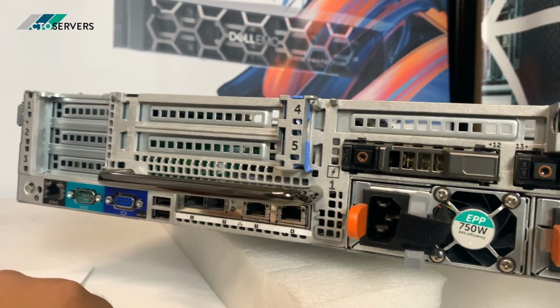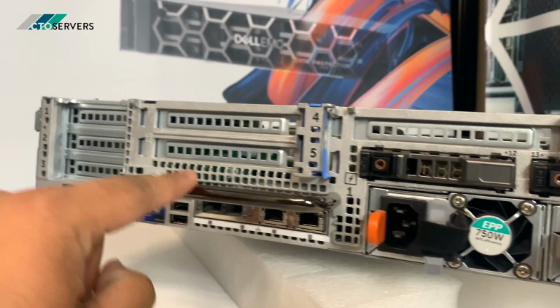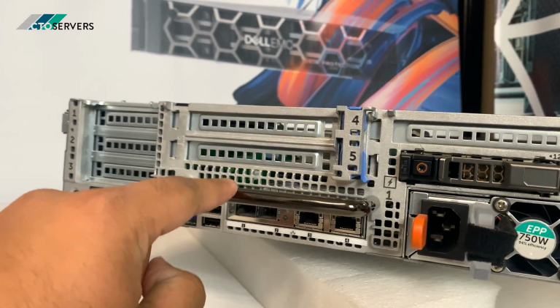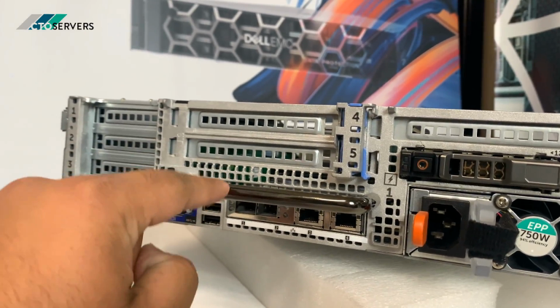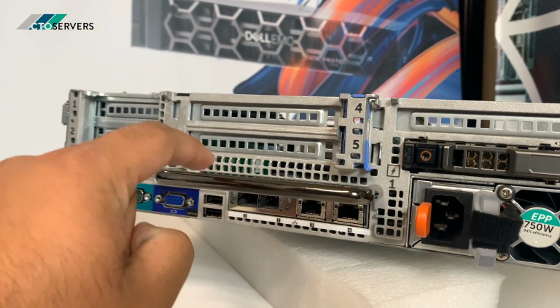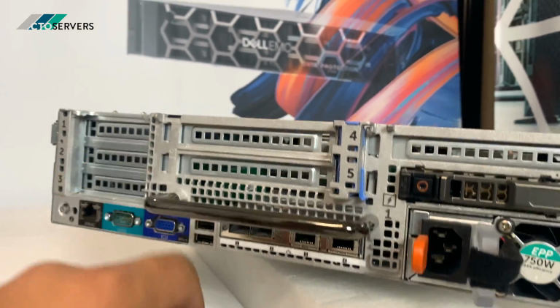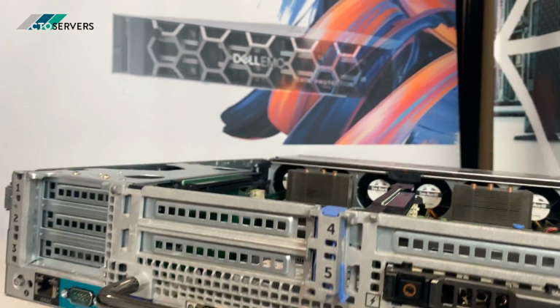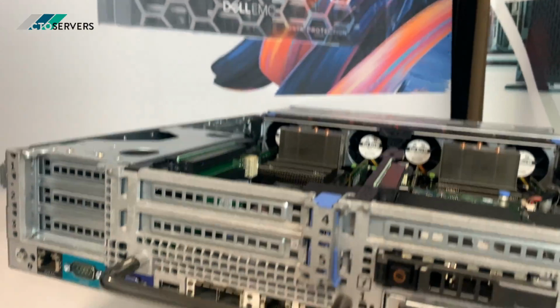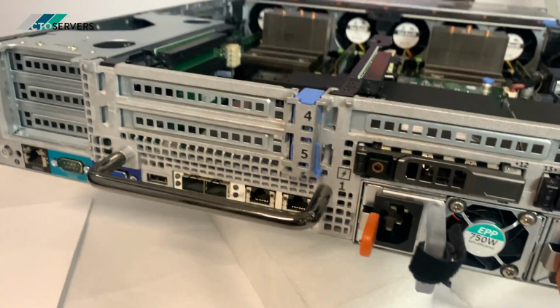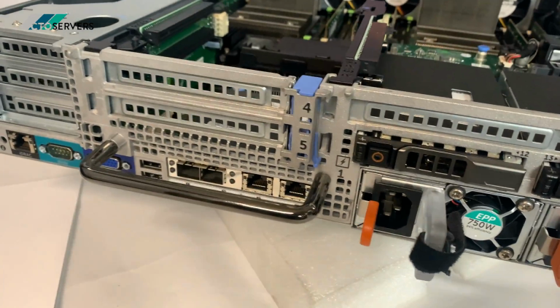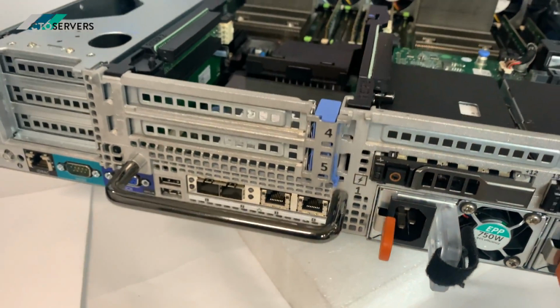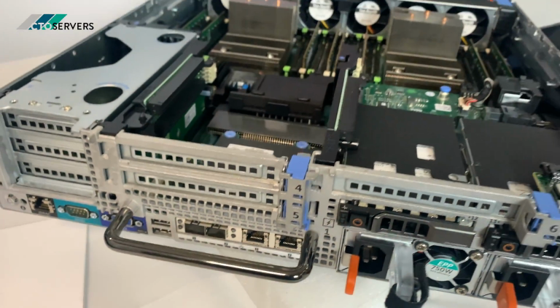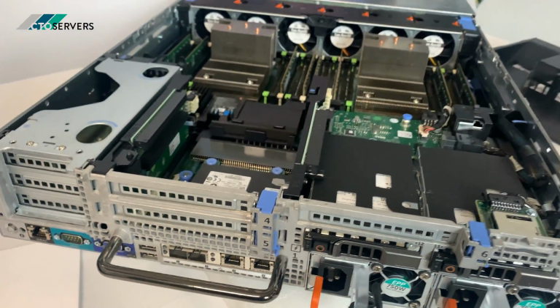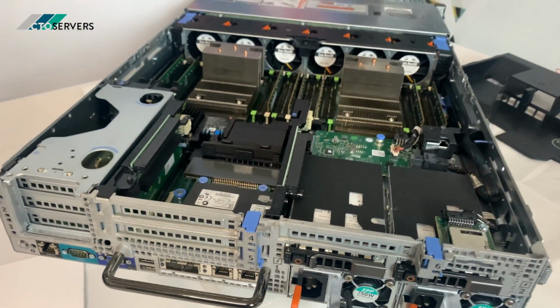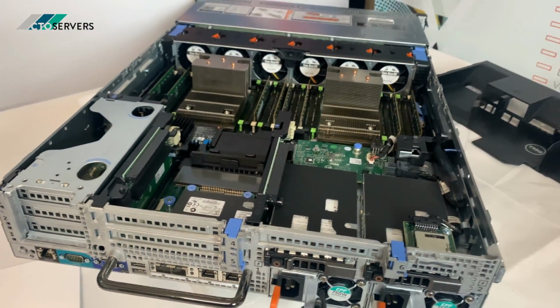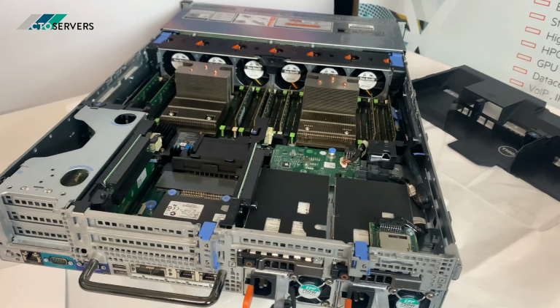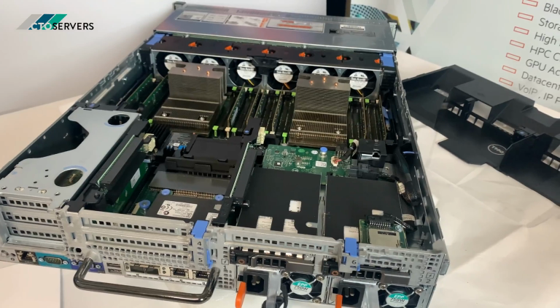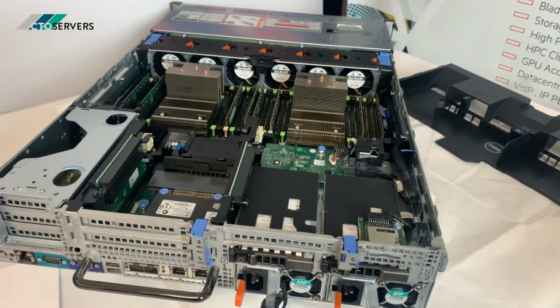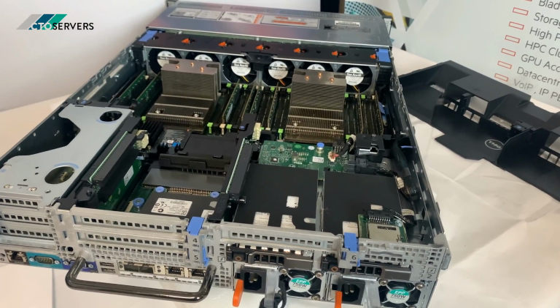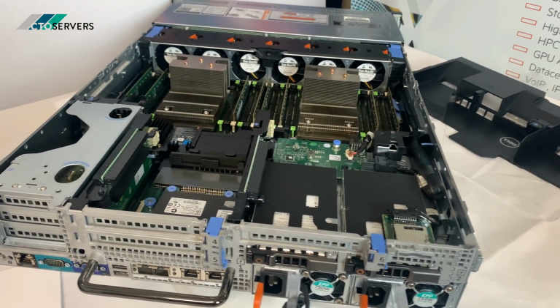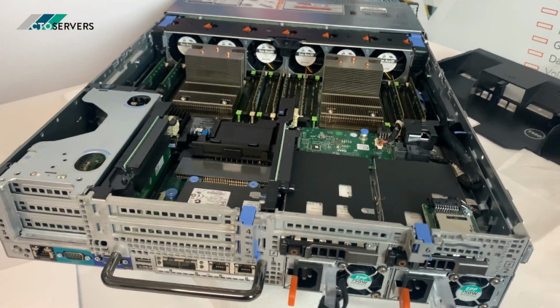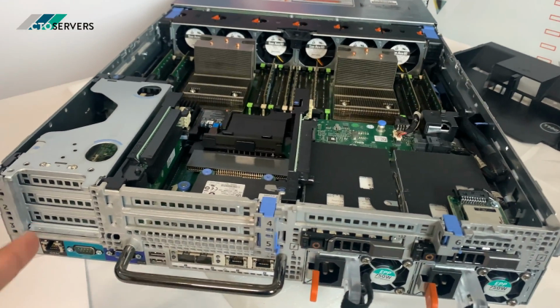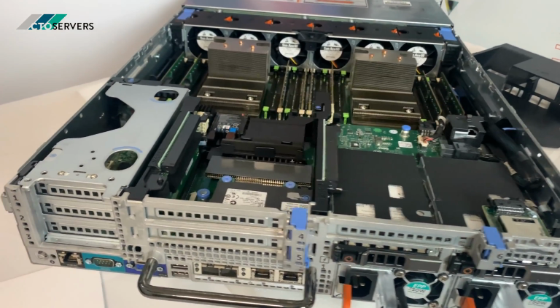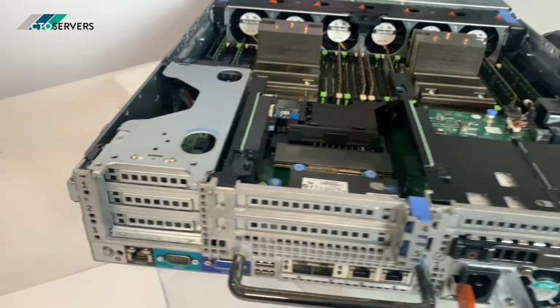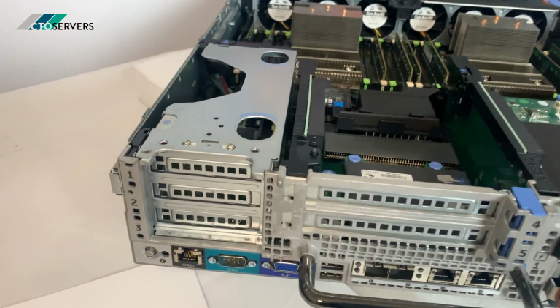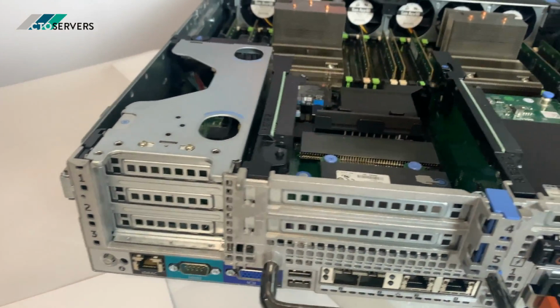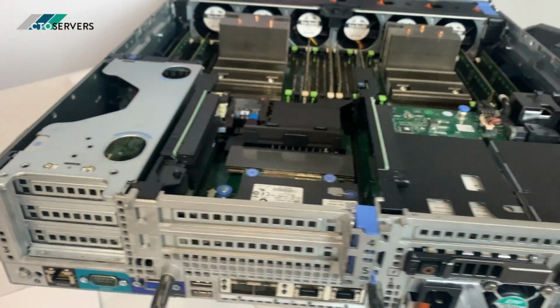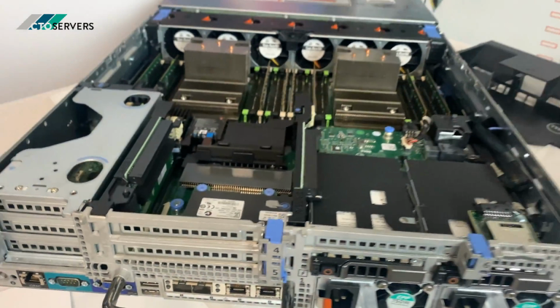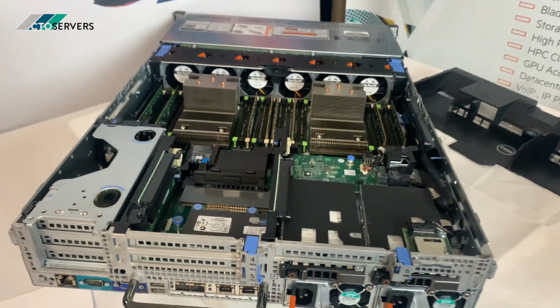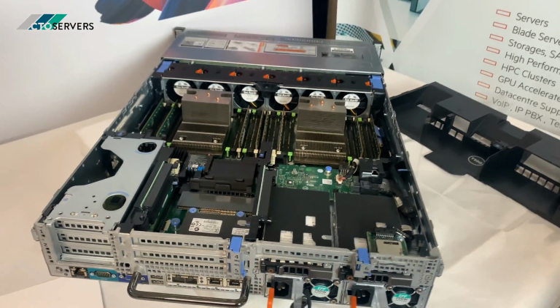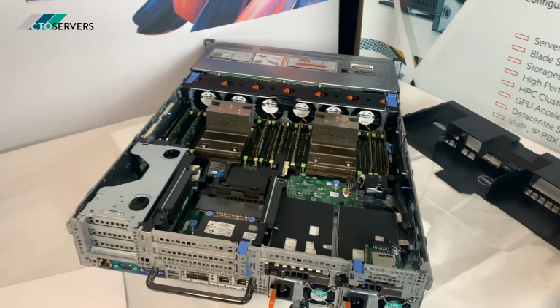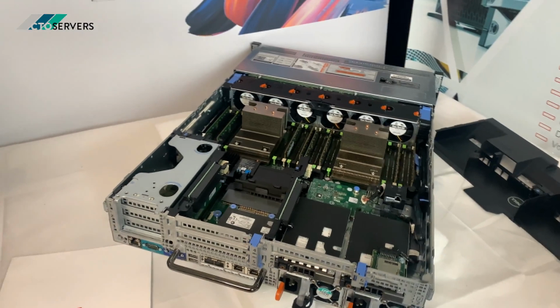Very shiny handle at the back. Again, GPU compatible, with plenty of PCI slots as well. It's a fantastic server.